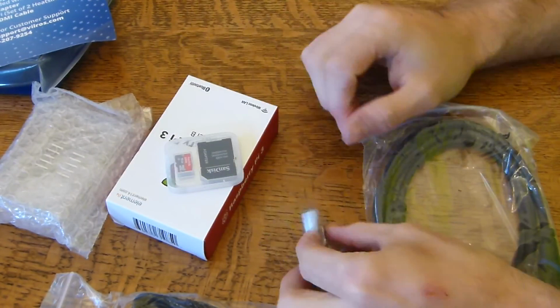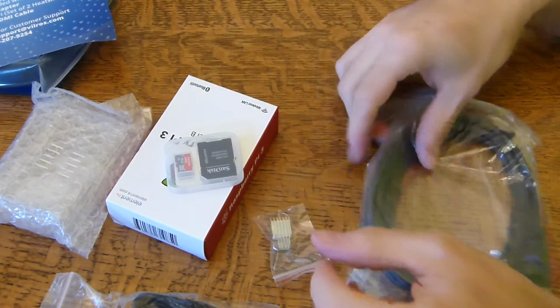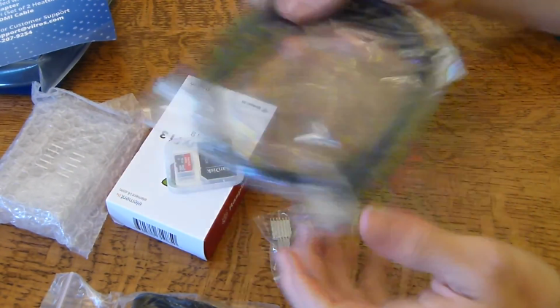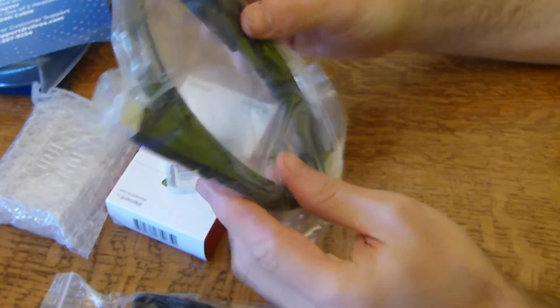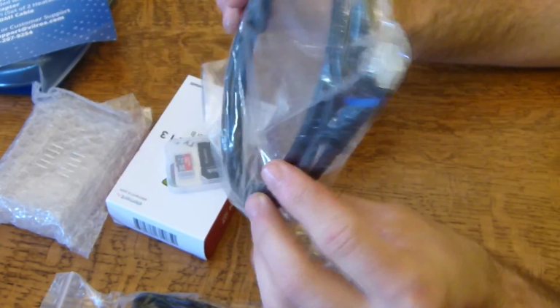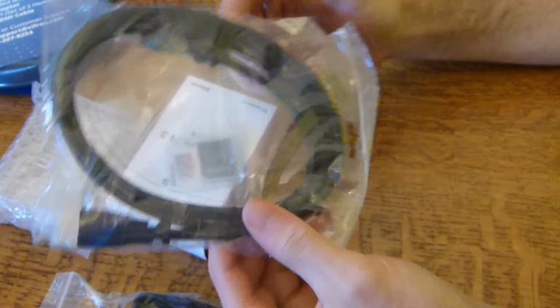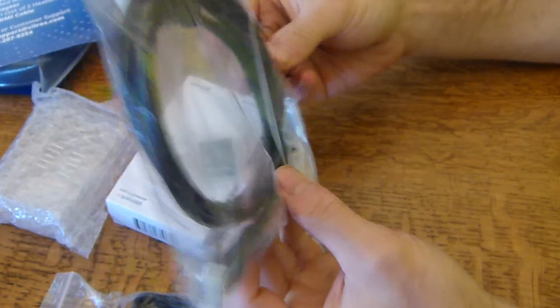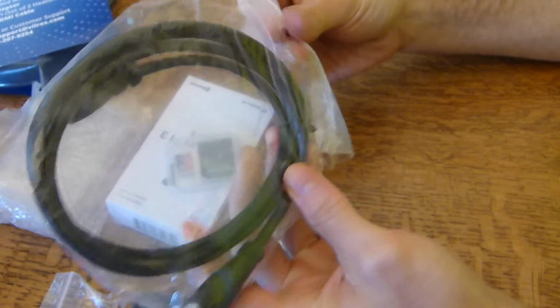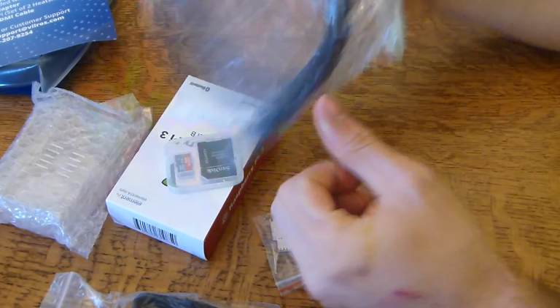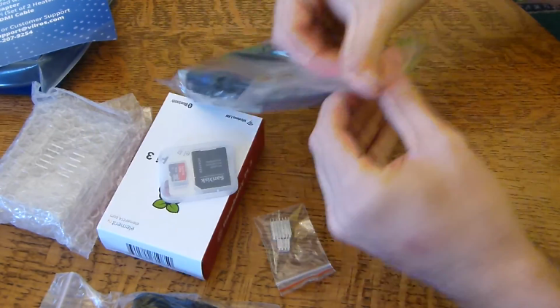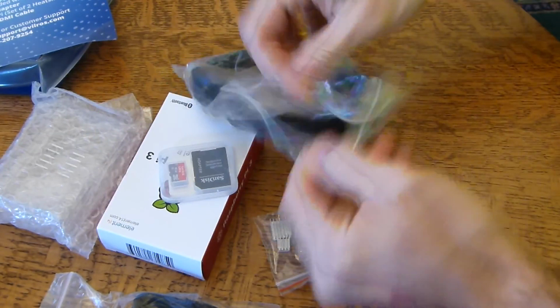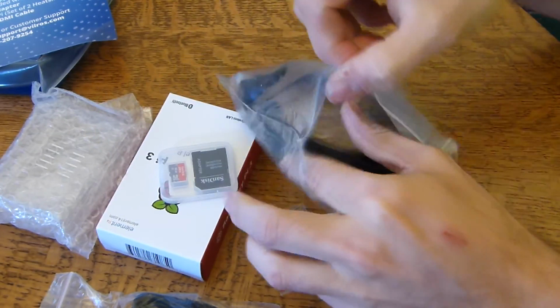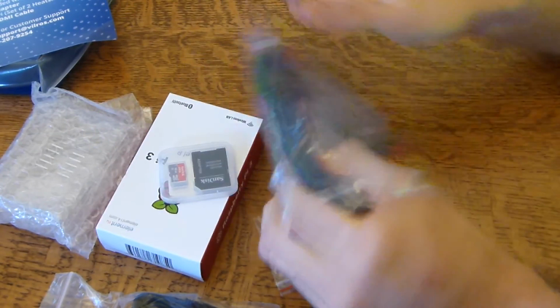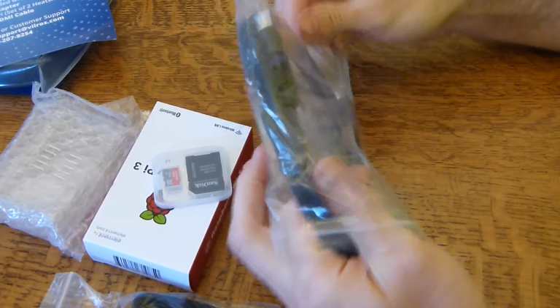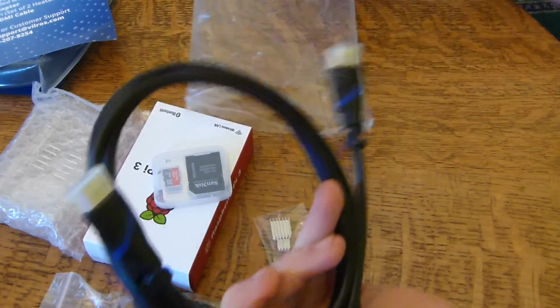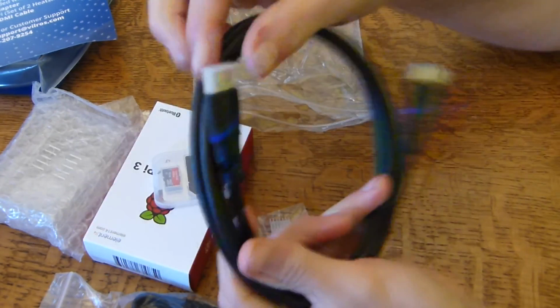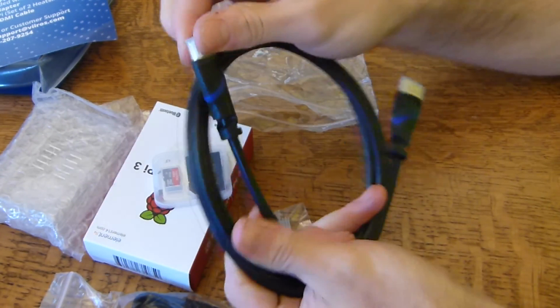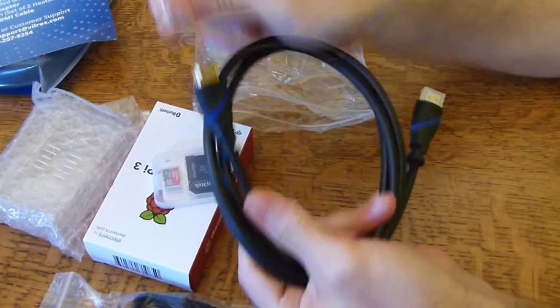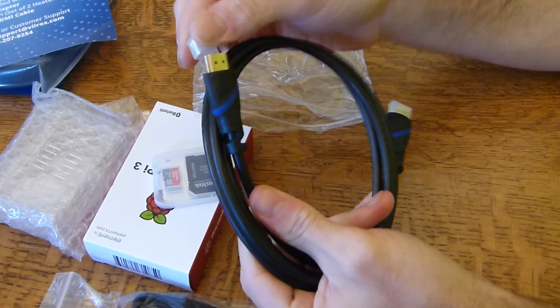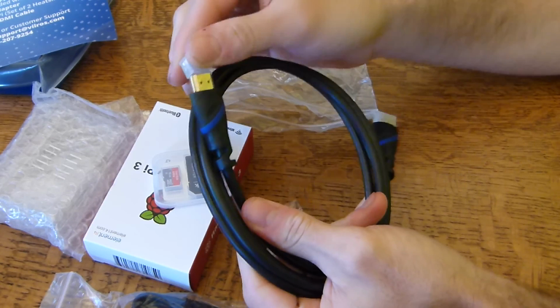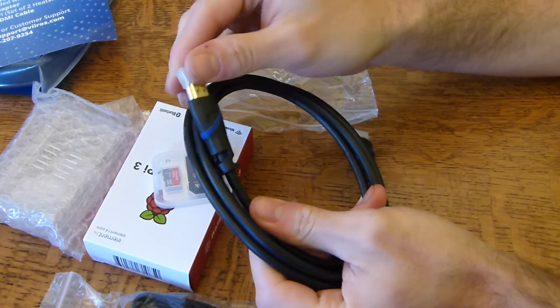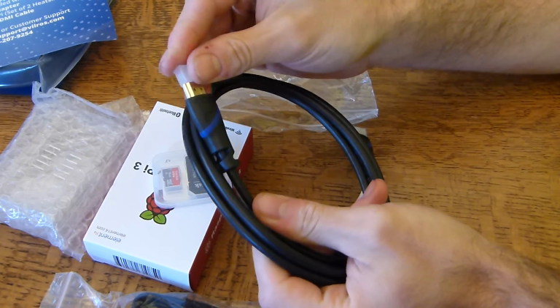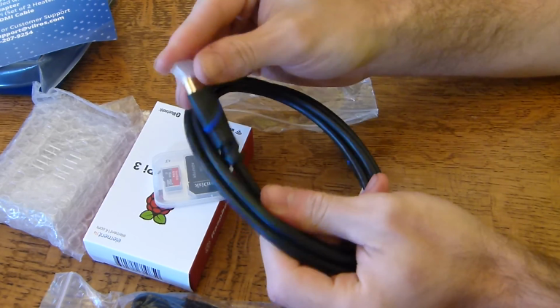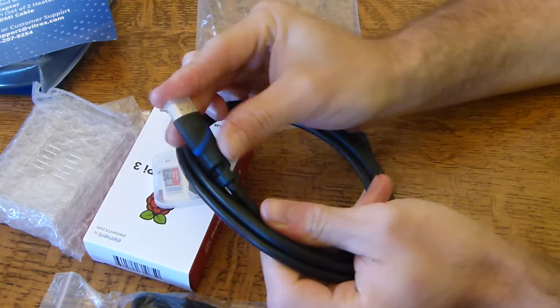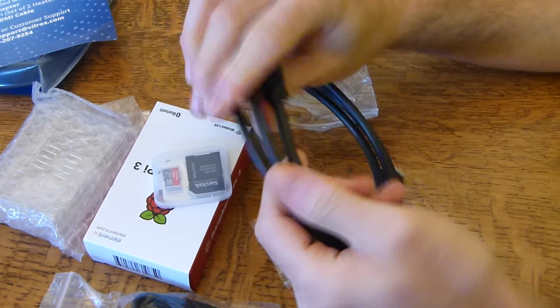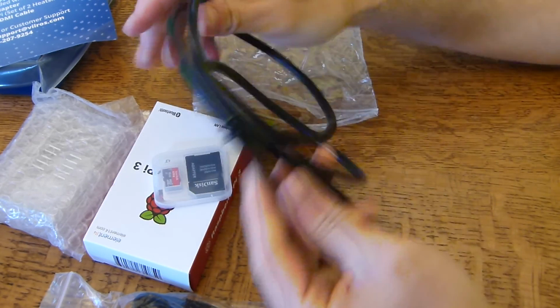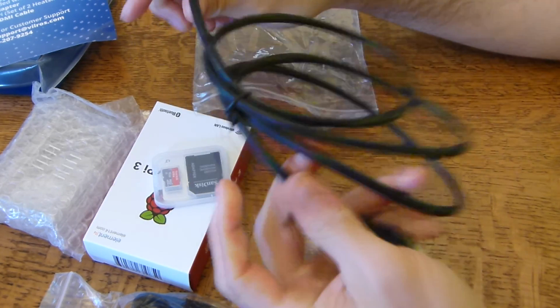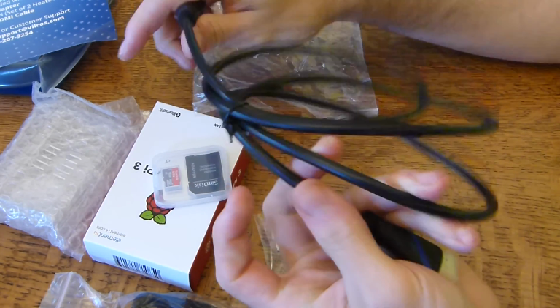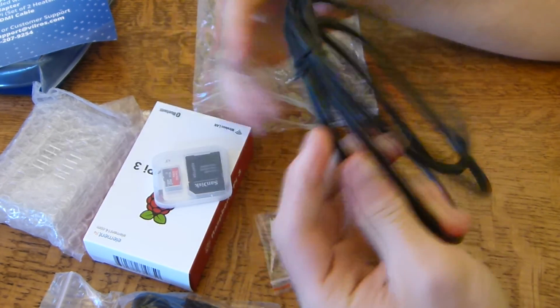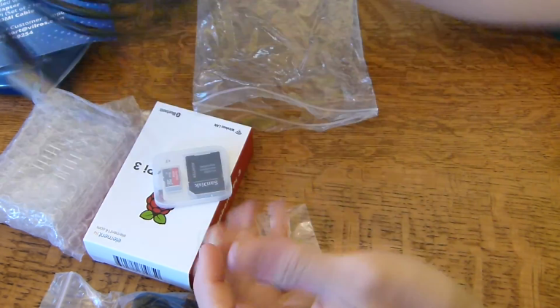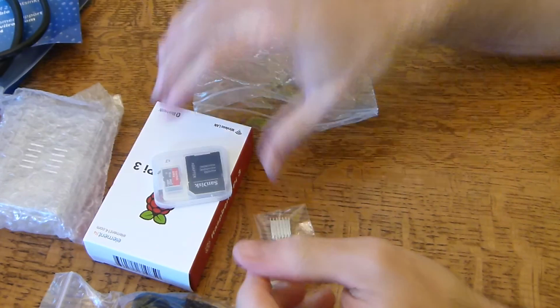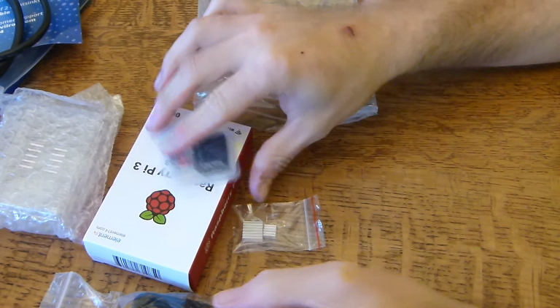Right here we have our standard HDMI cable. I already have lots of these, but it doesn't hurt to have another one. It looks like maybe six feet, something like that.